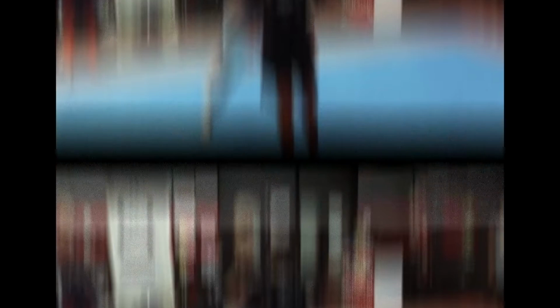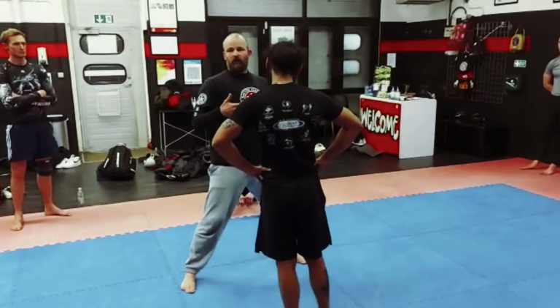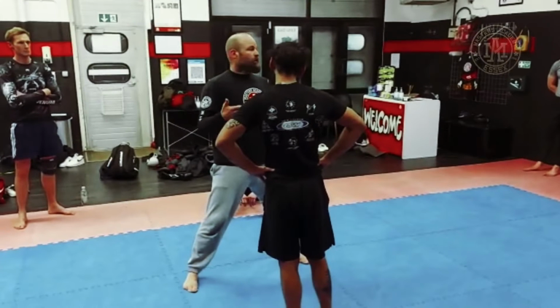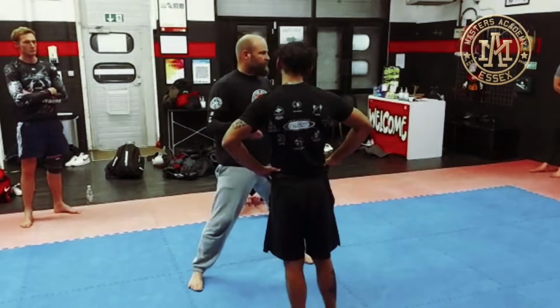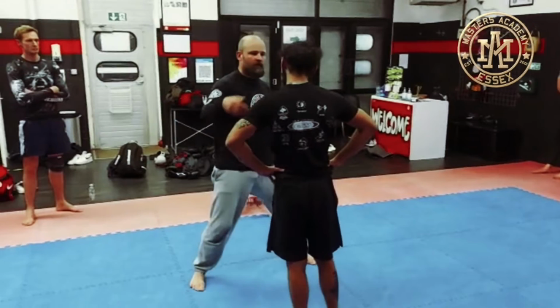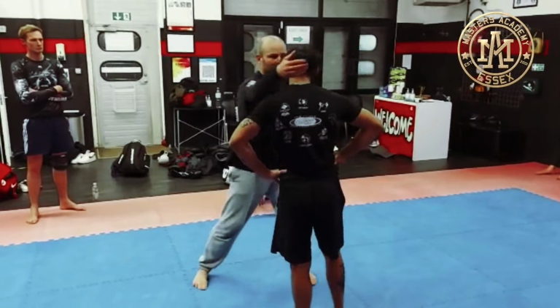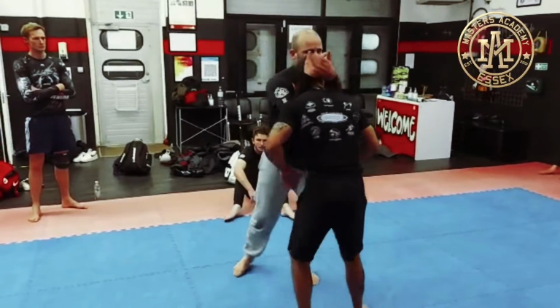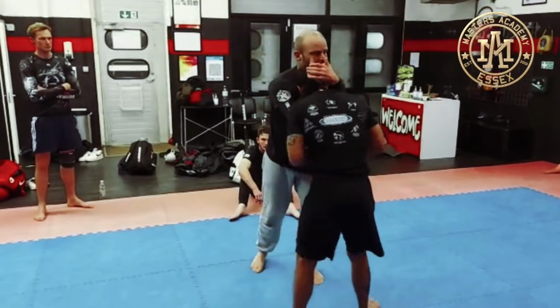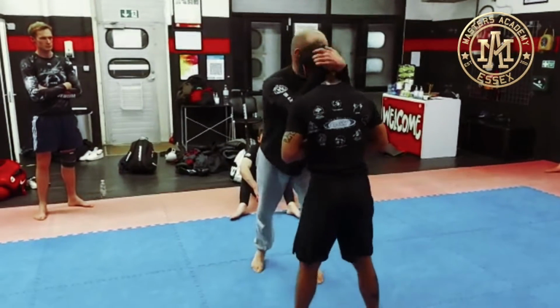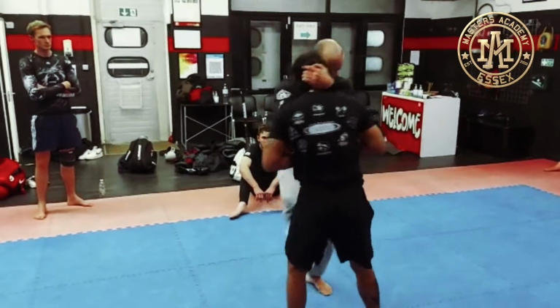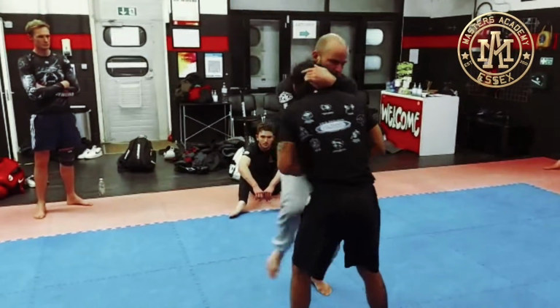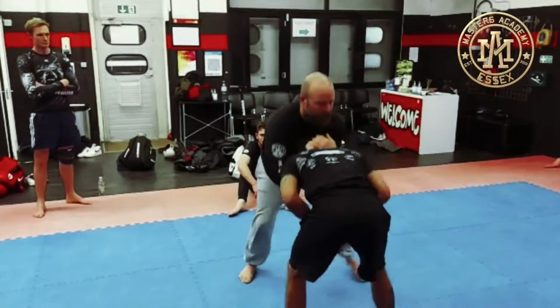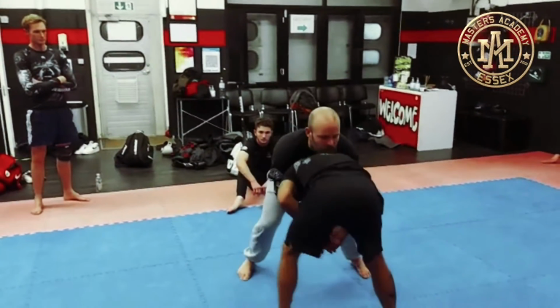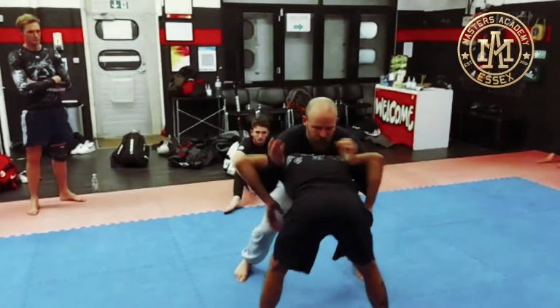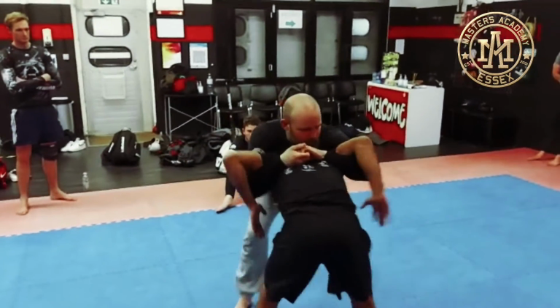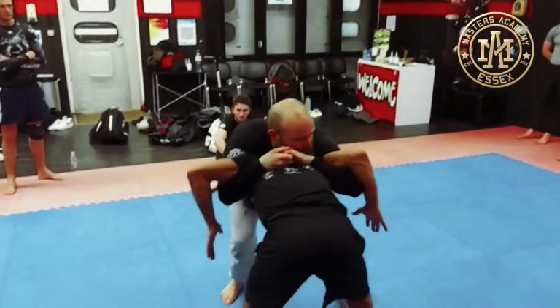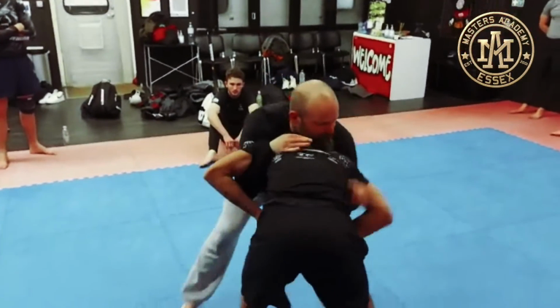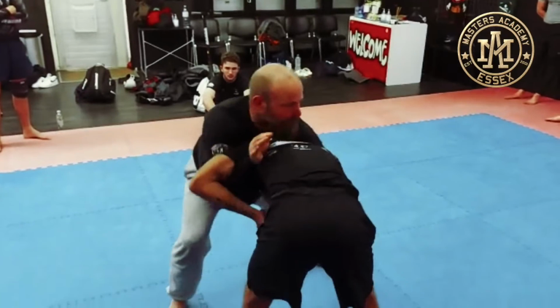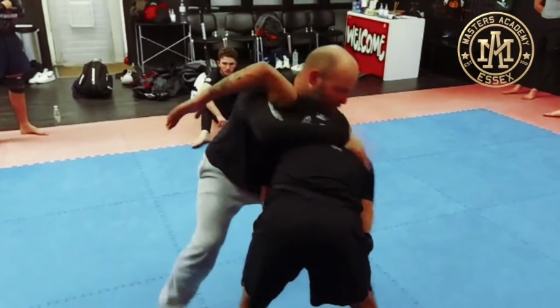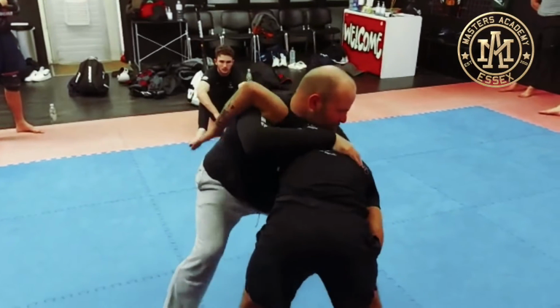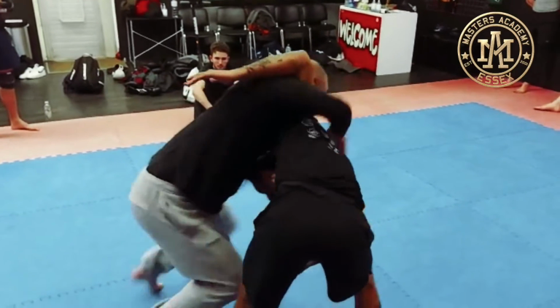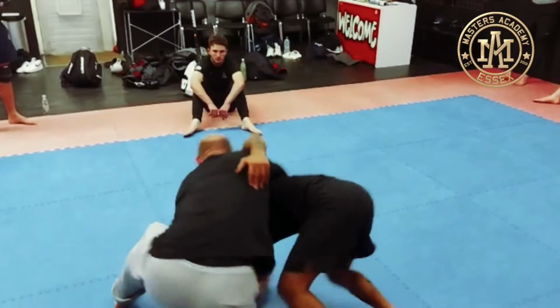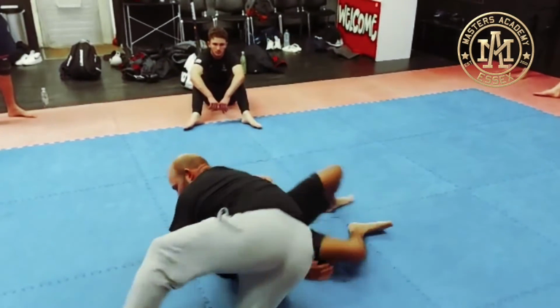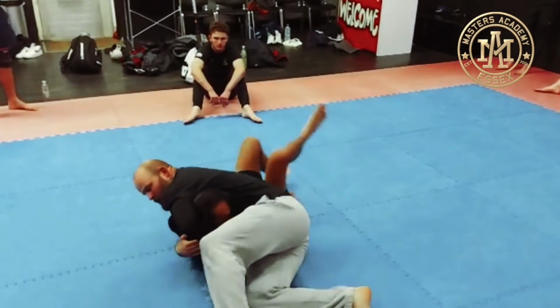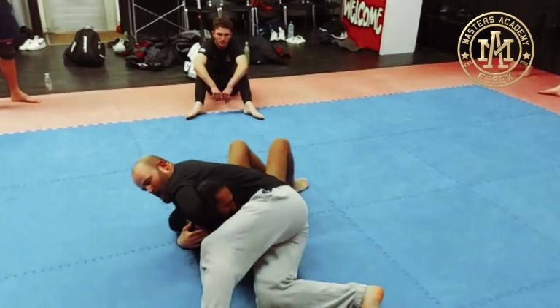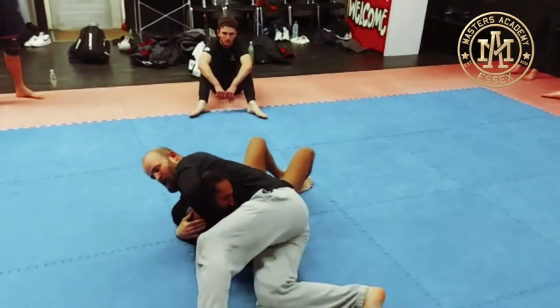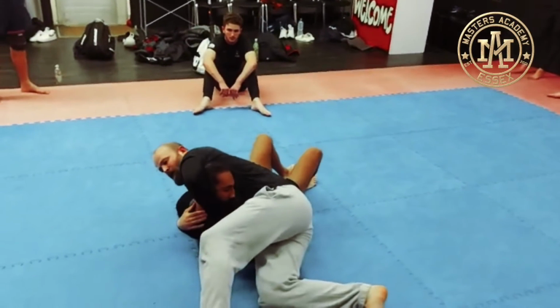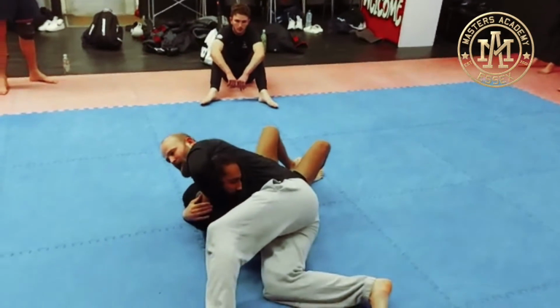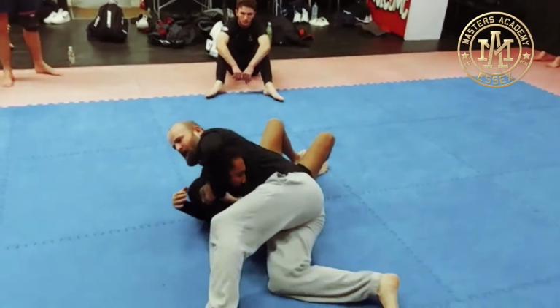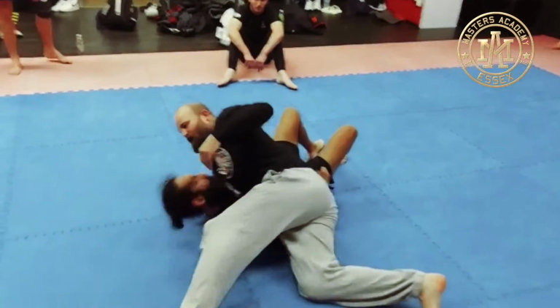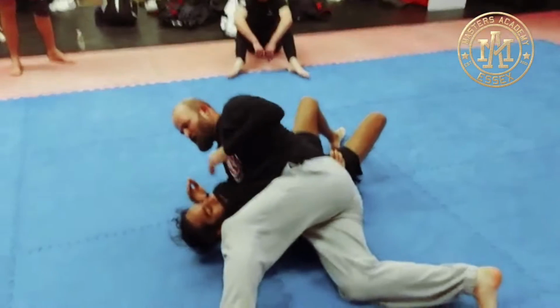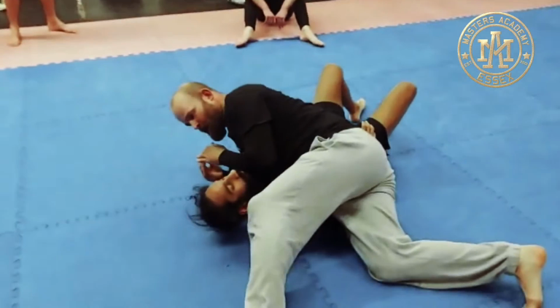I'm going to do my order, obviously. Counter catcher, head up, counter catcher, walk back here, shoot through here, force is down, arm comes up here, counter catcher. I can crank the neck and I'm going to hit.